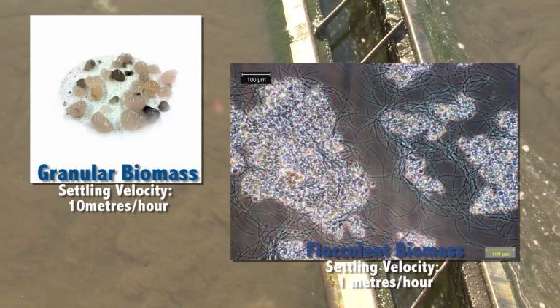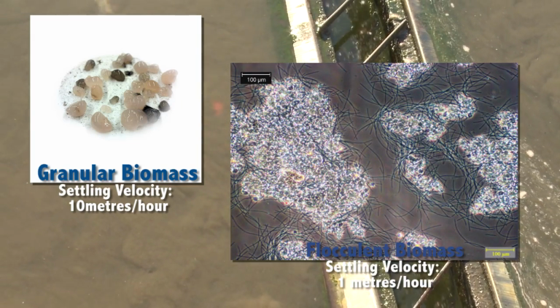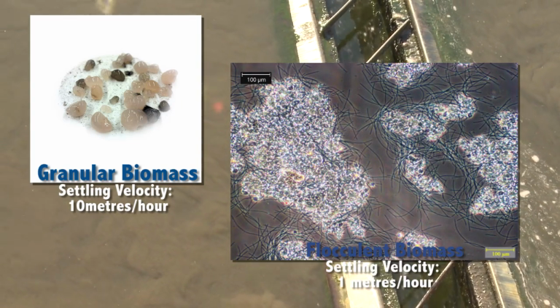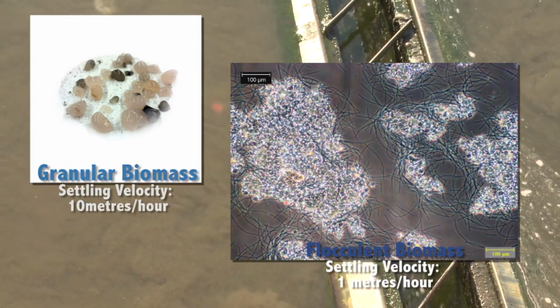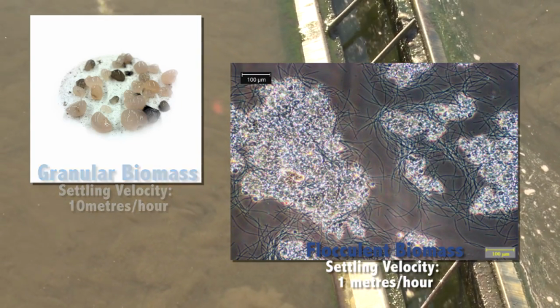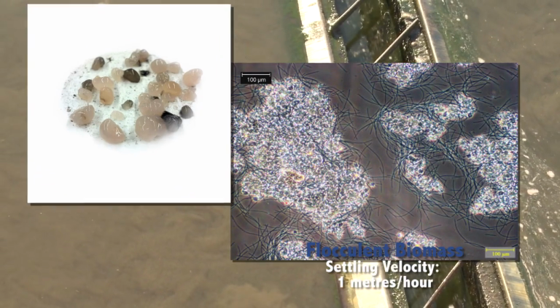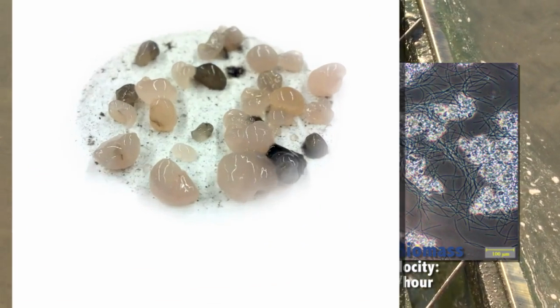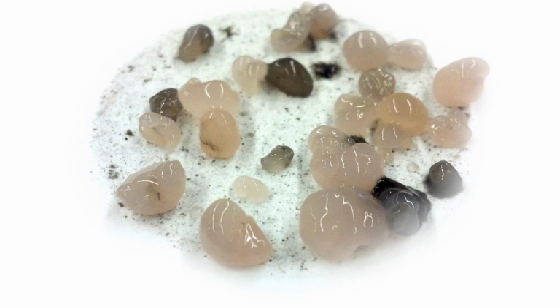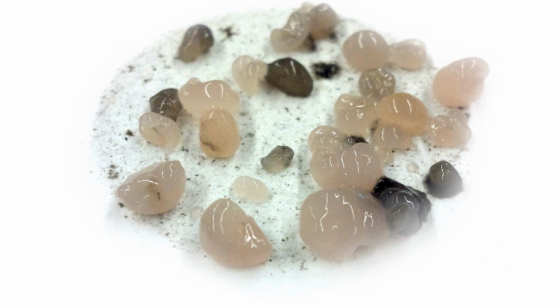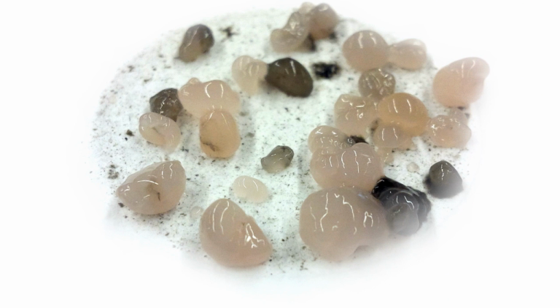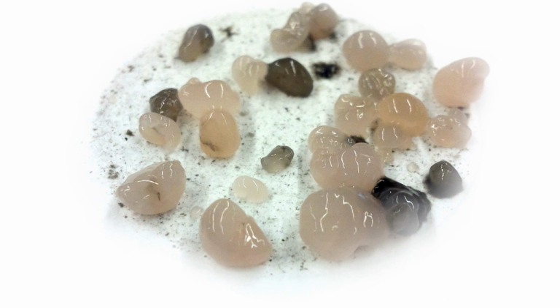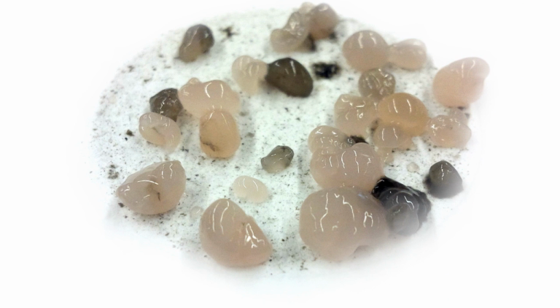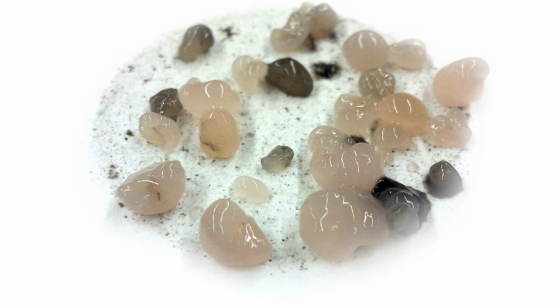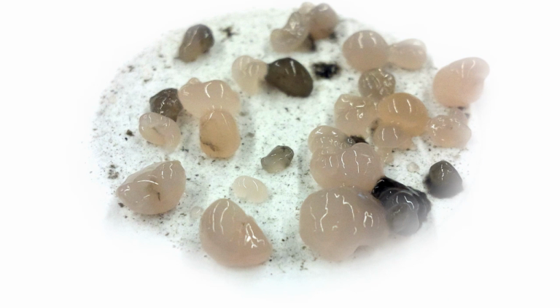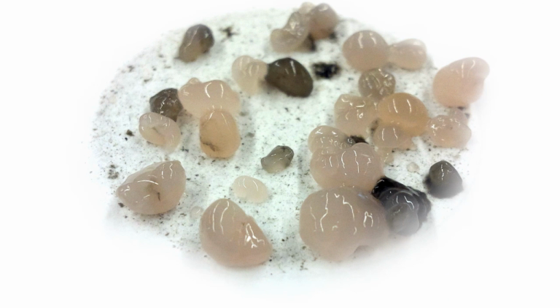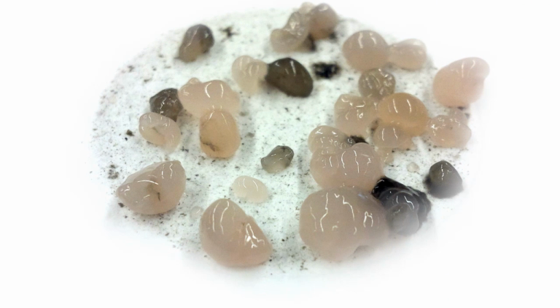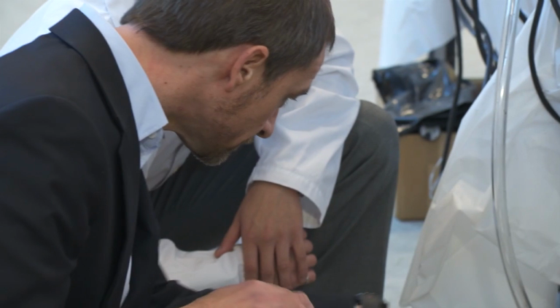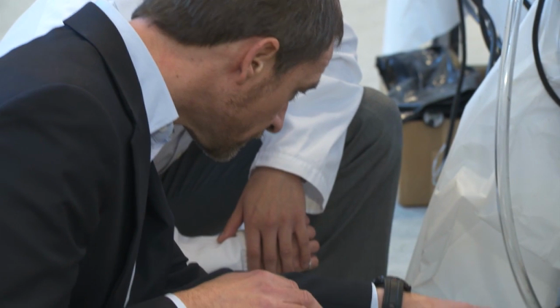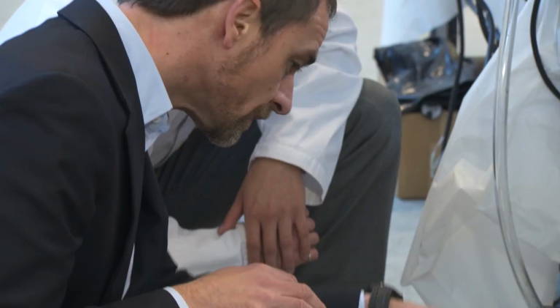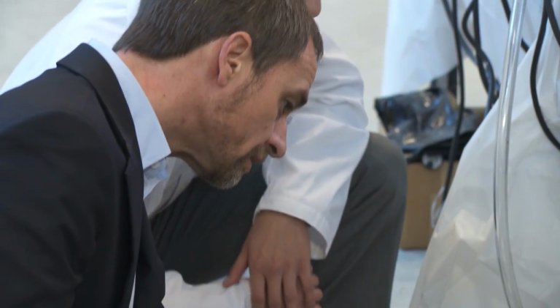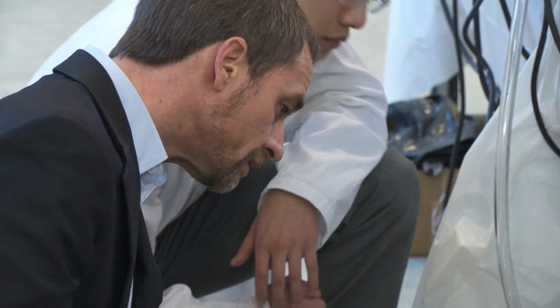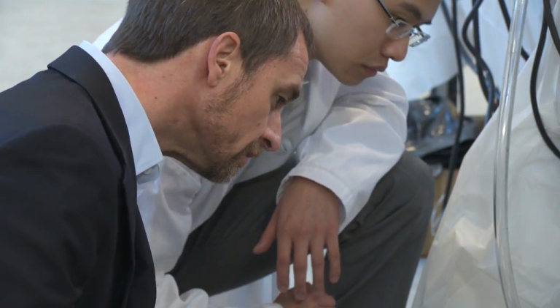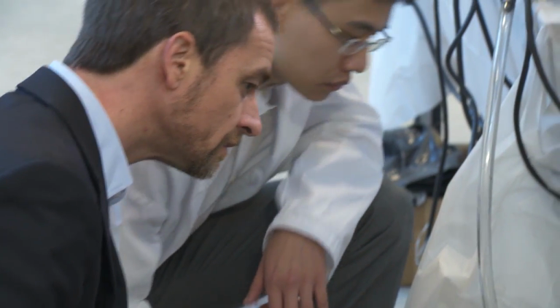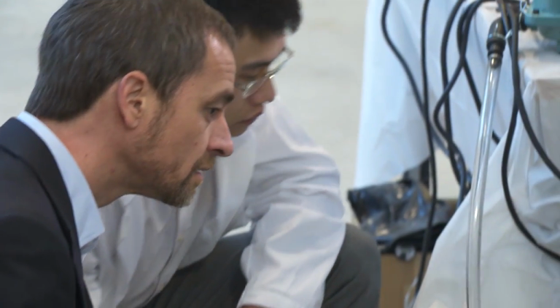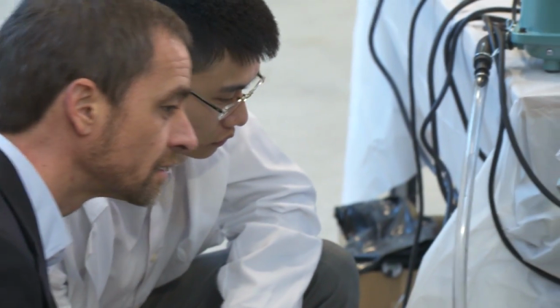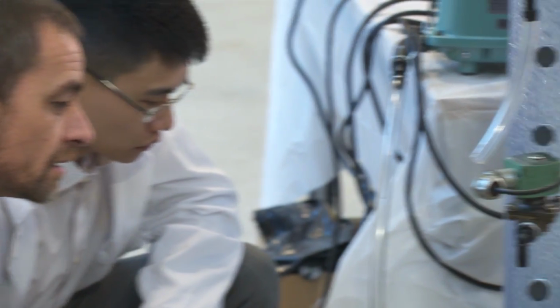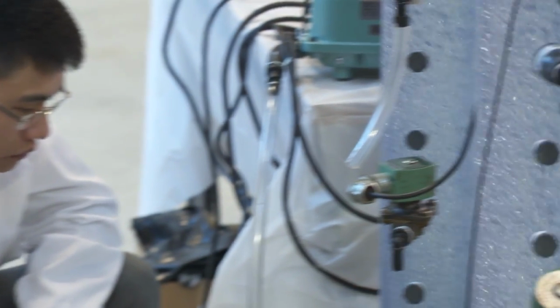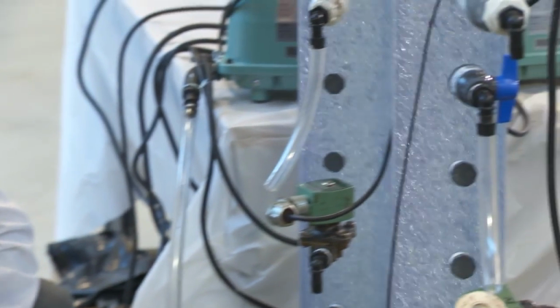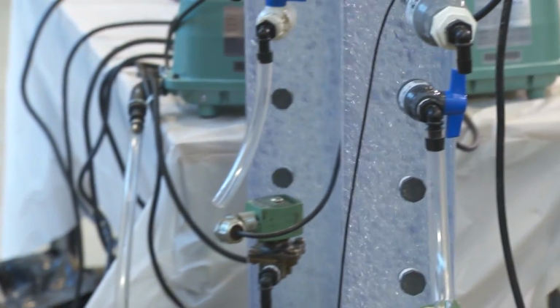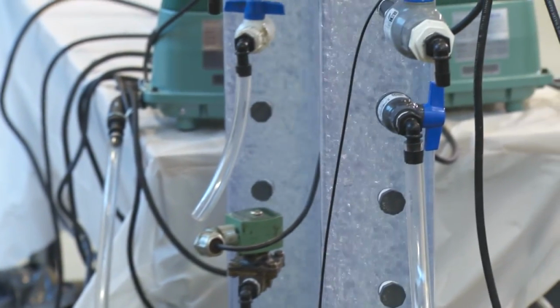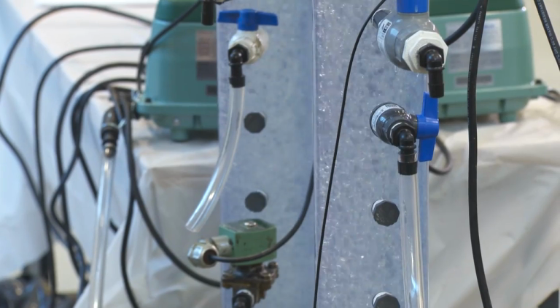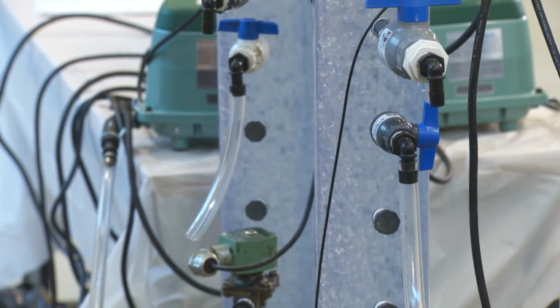Those granules take up much less space and they settle through the water column much quicker, which means you can engineer a much more compact system. It's a collaborative effort with the University of British Columbia, the Natural Sciences and Engineering Council of Canada, and Metro Vancouver.